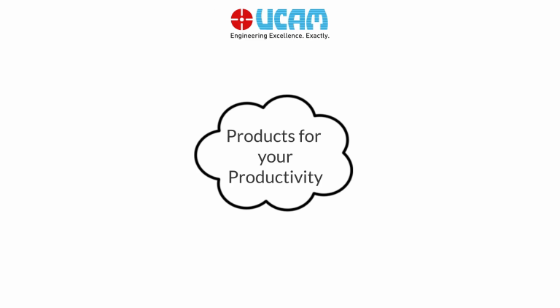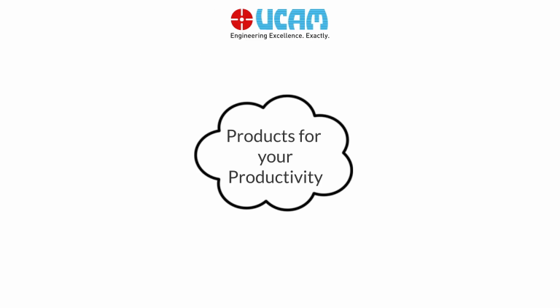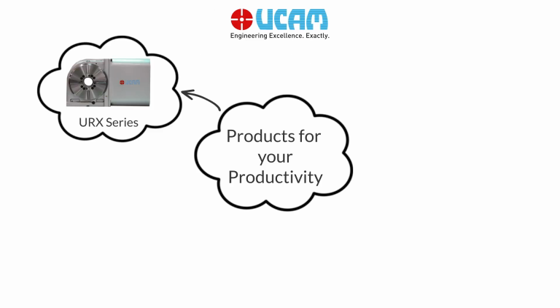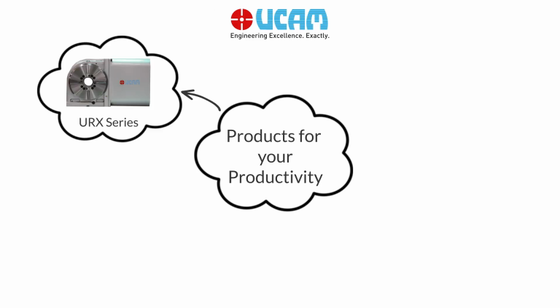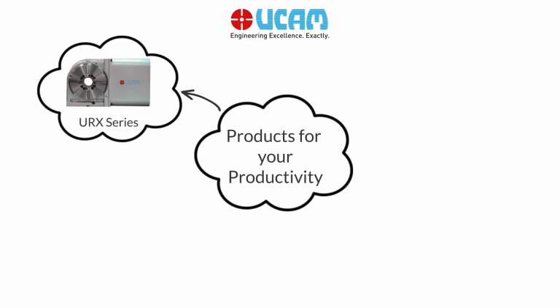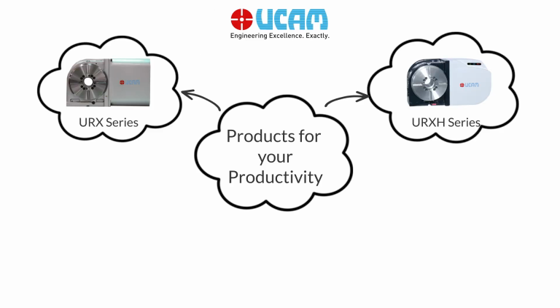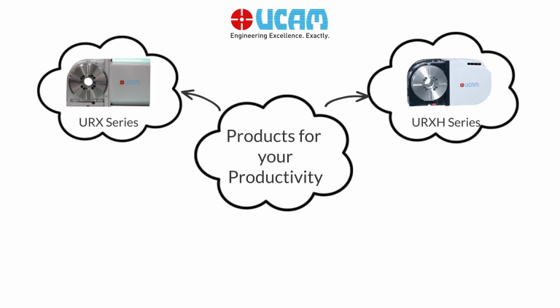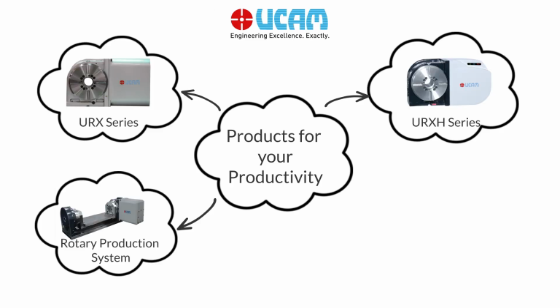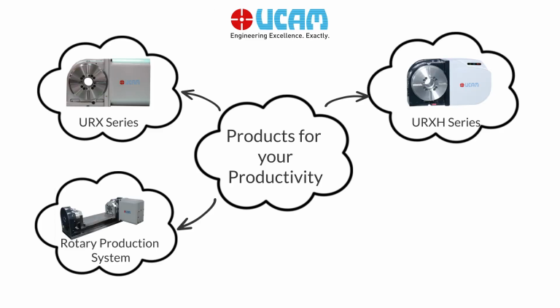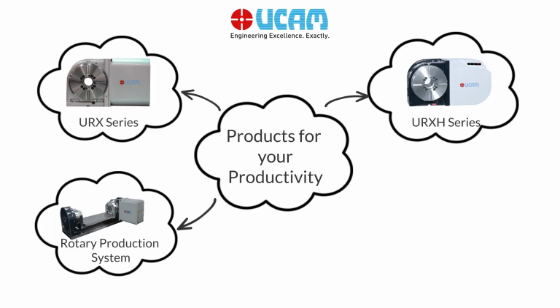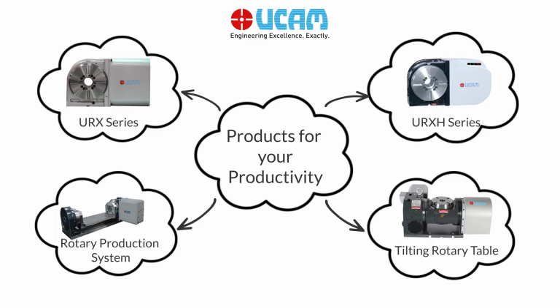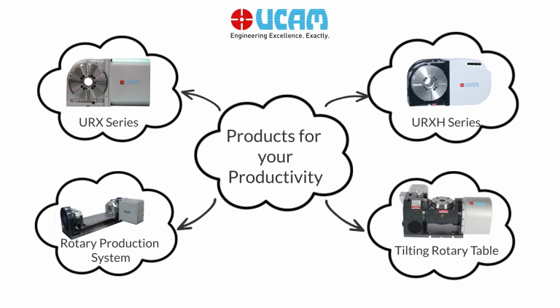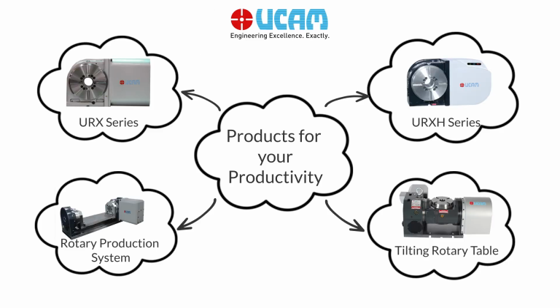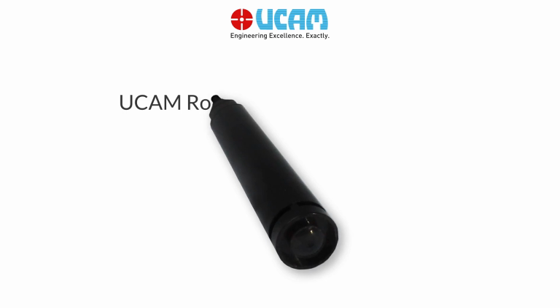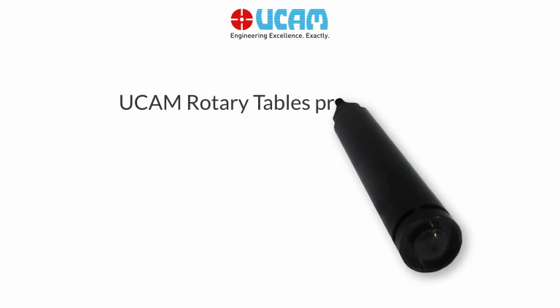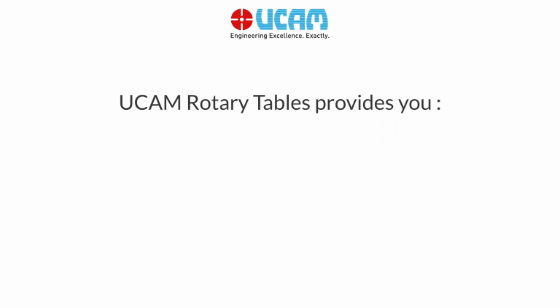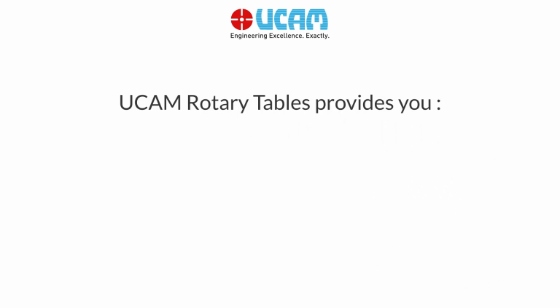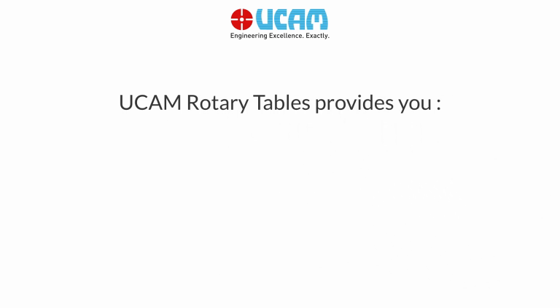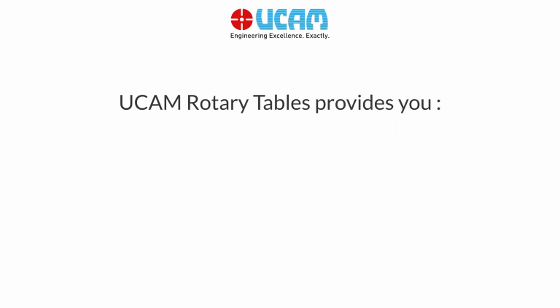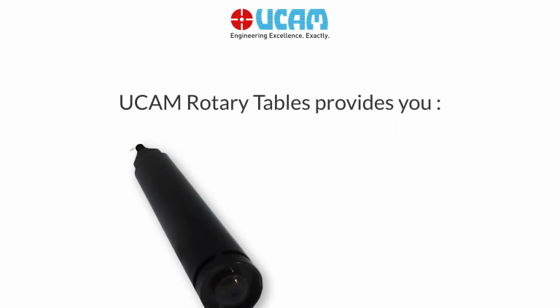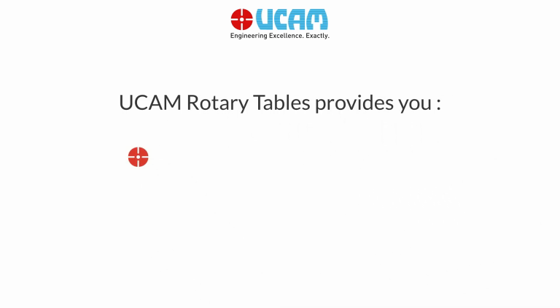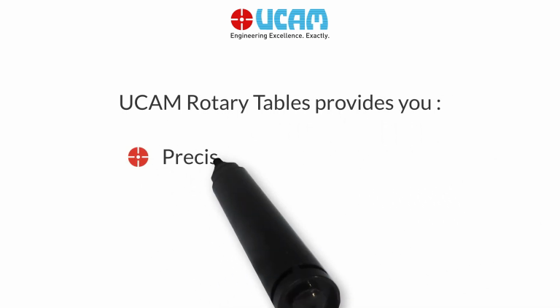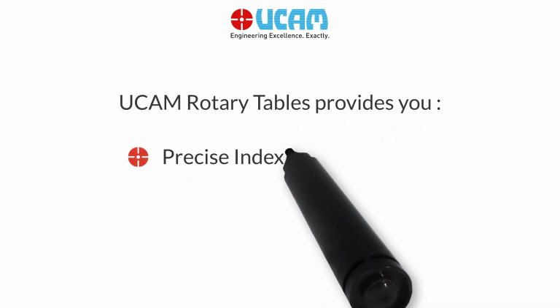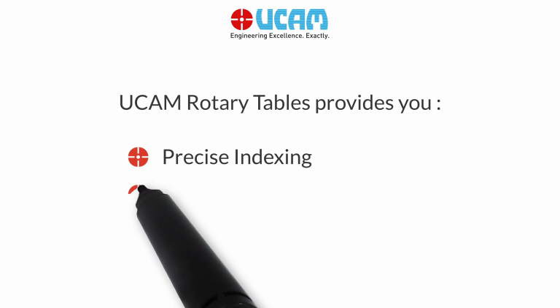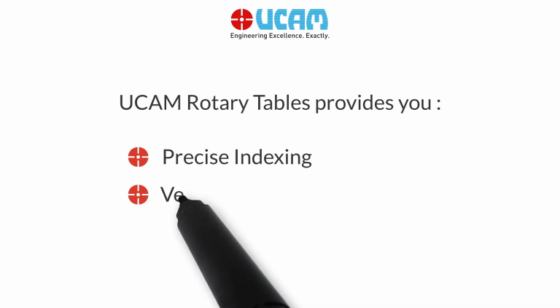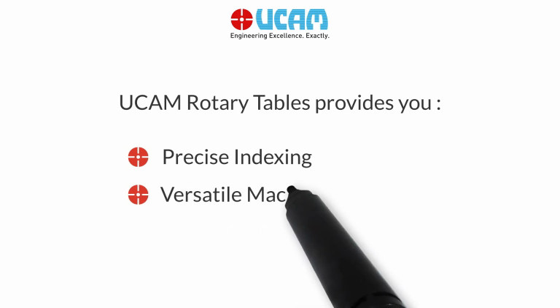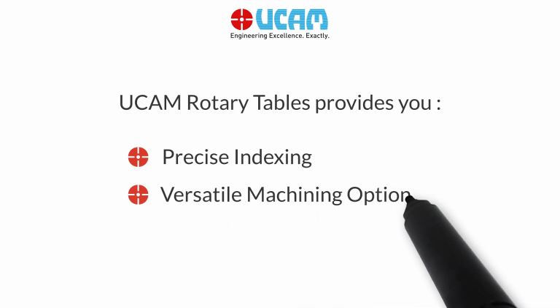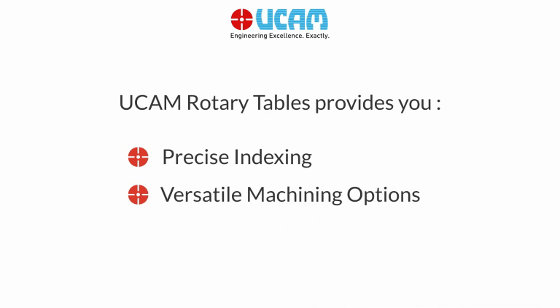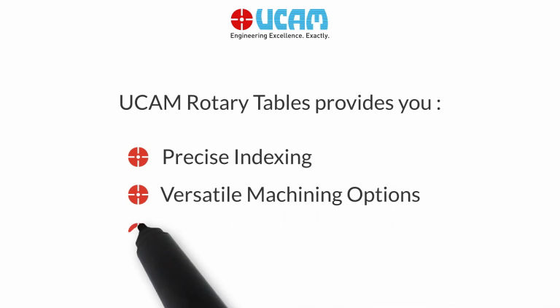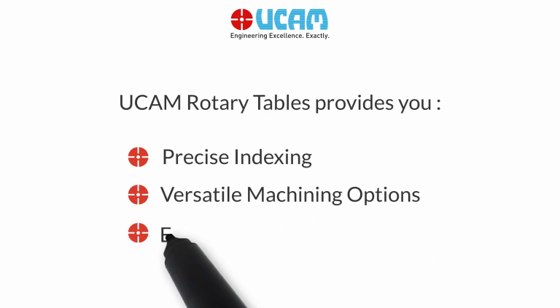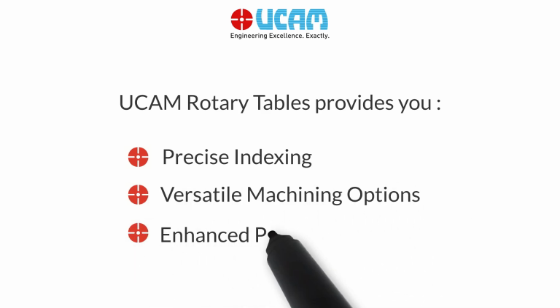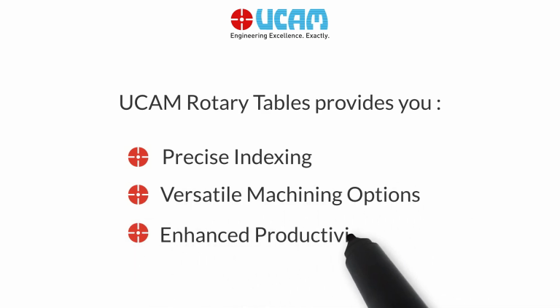We offer you a wide range of rotary indexing solutions. UCAM rotary tables provide you precise indexing, versatile machining options, and enhanced productivity.